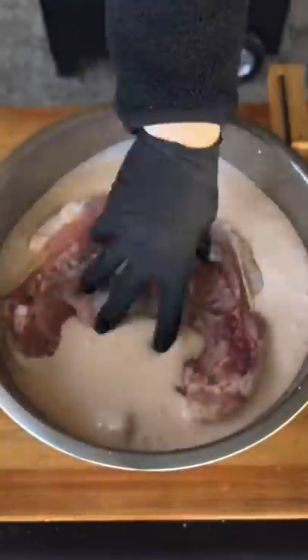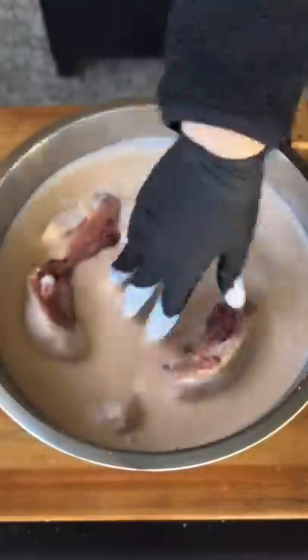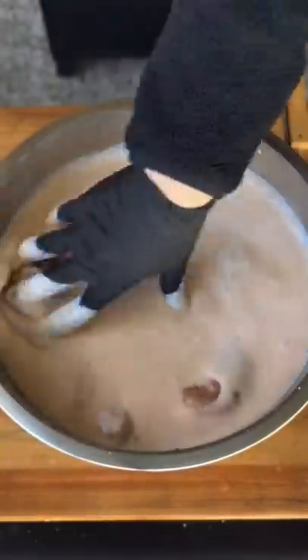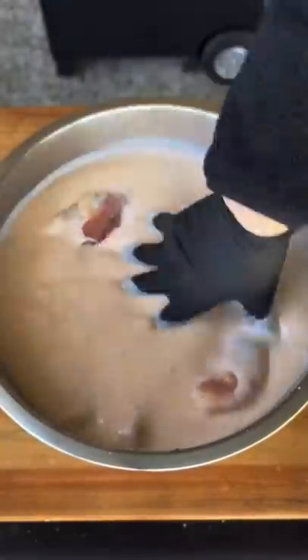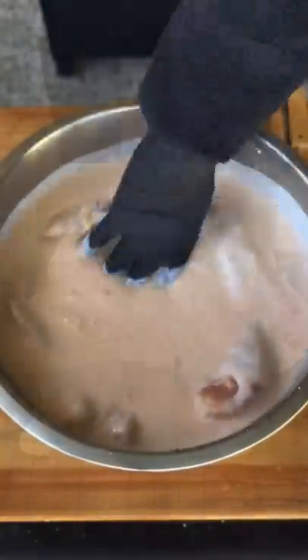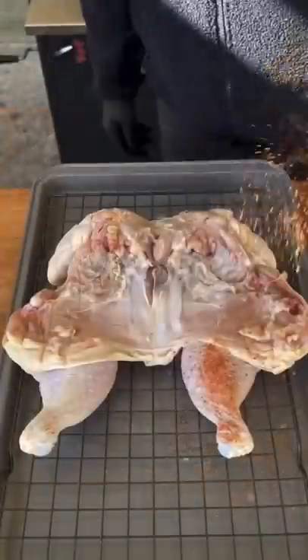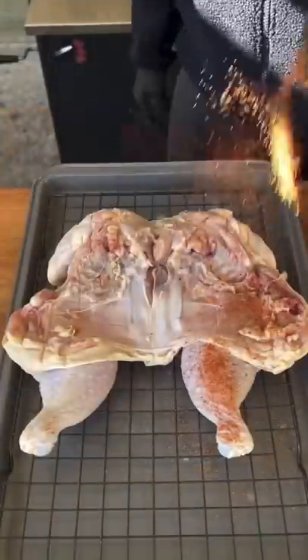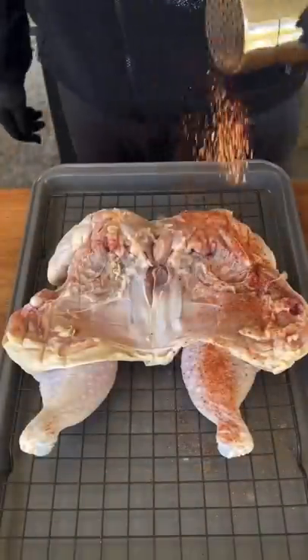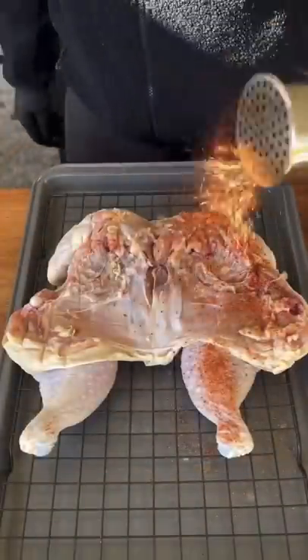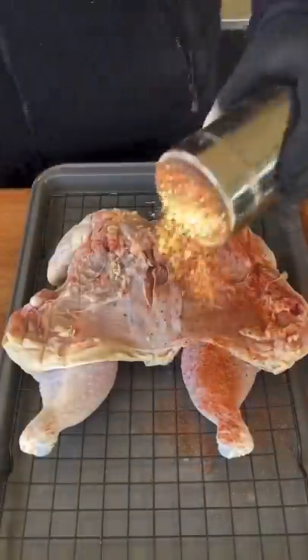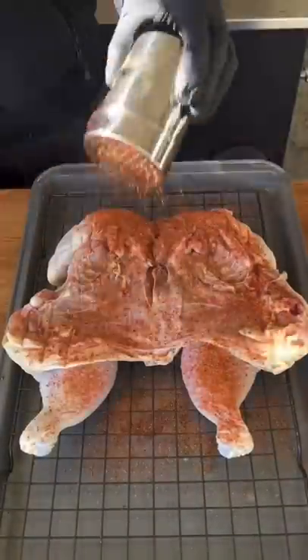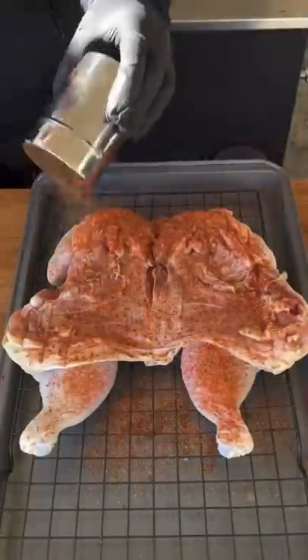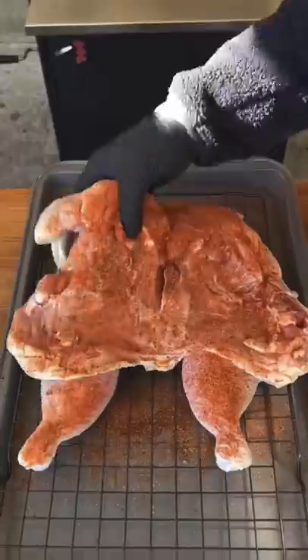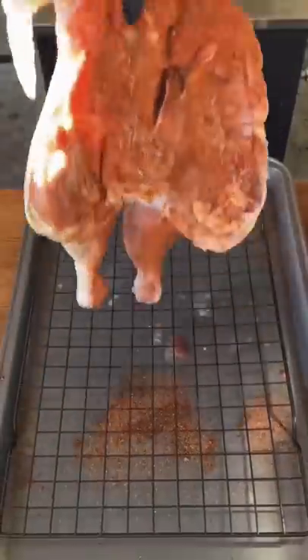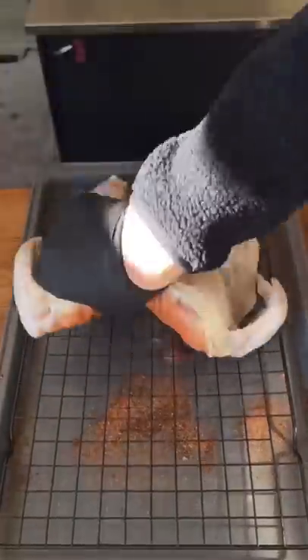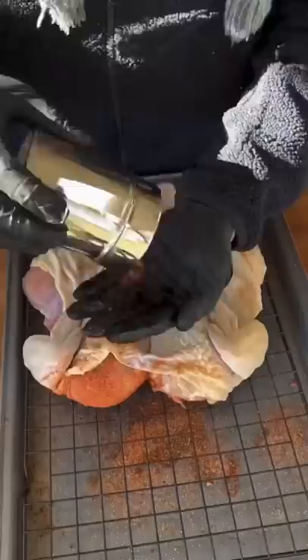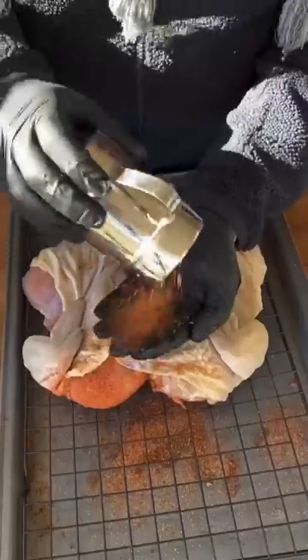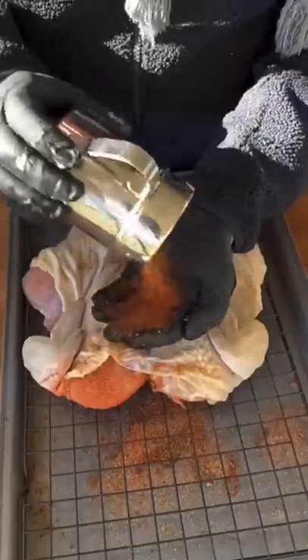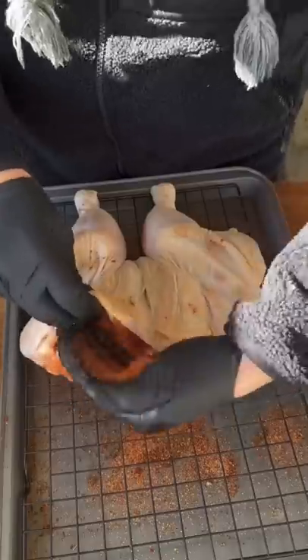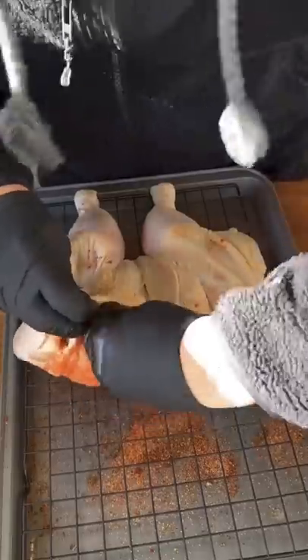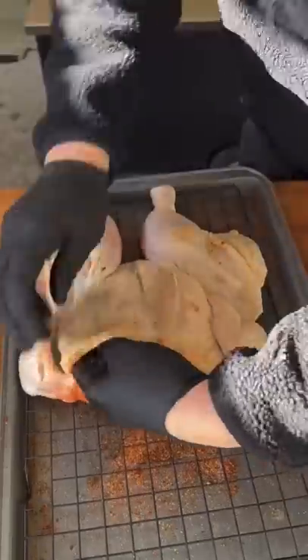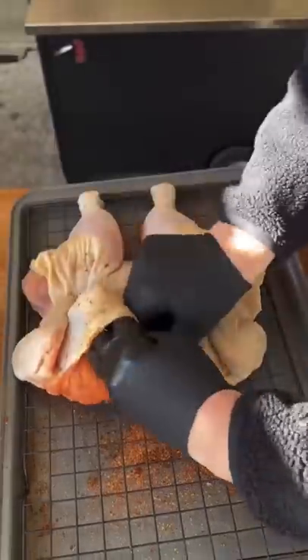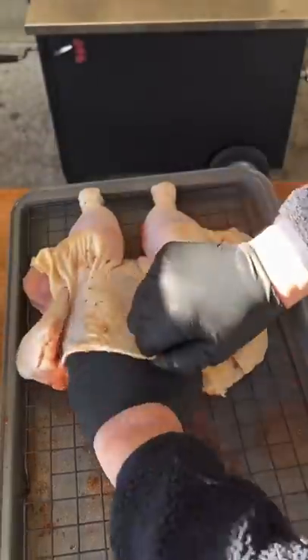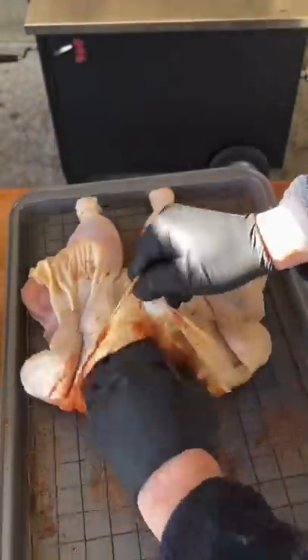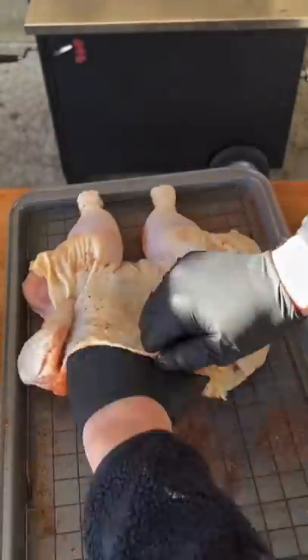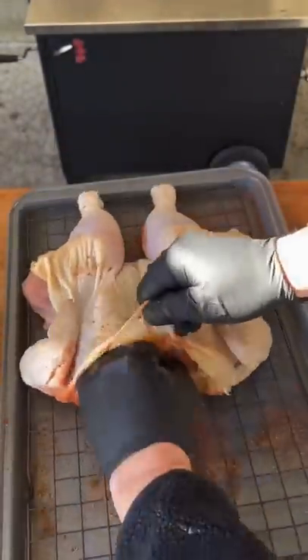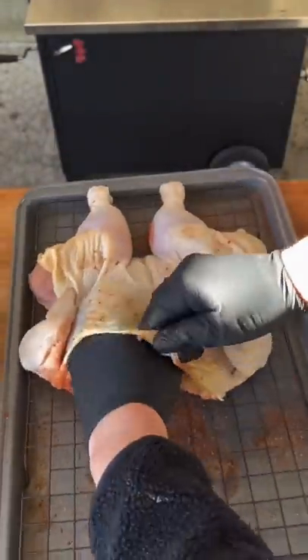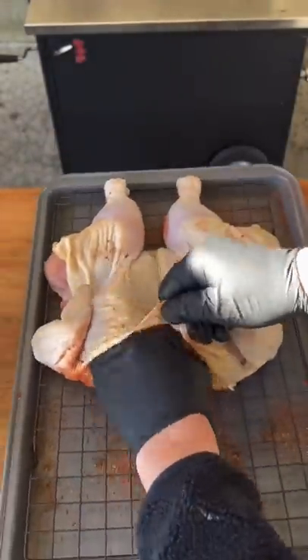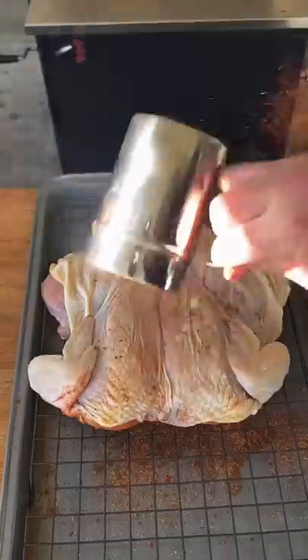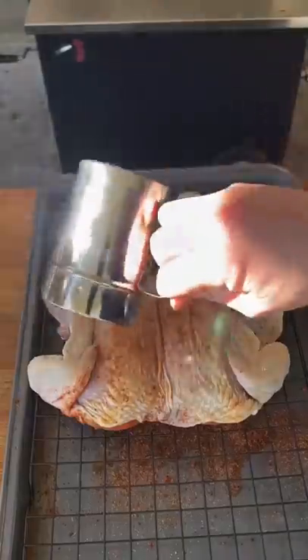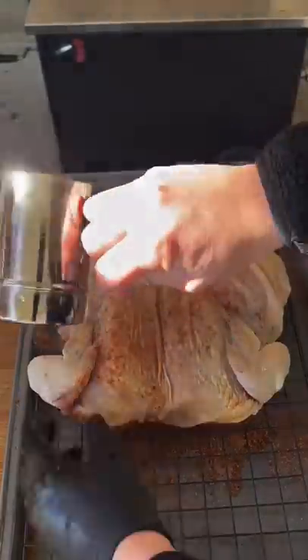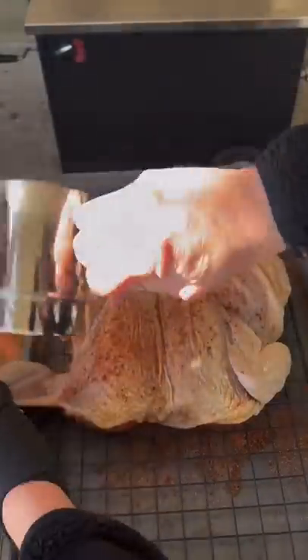Now we're gonna give it a buttermilk bath — that's buttermilk, pickle juice, and hot sauce. The next day, dry it off and then season with a delicious chicken dry rub. You can find this whole recipe on my website — the link is in the bio.